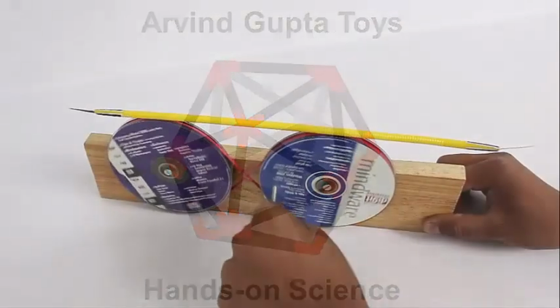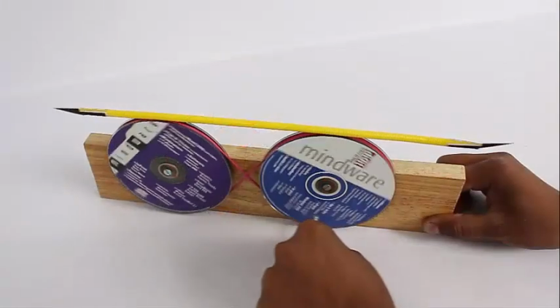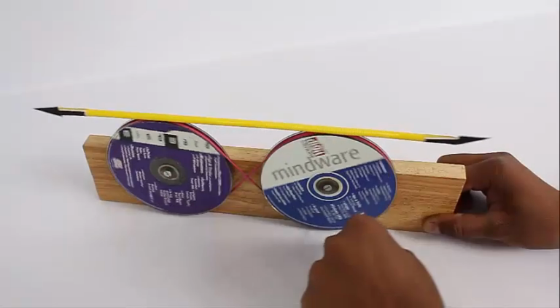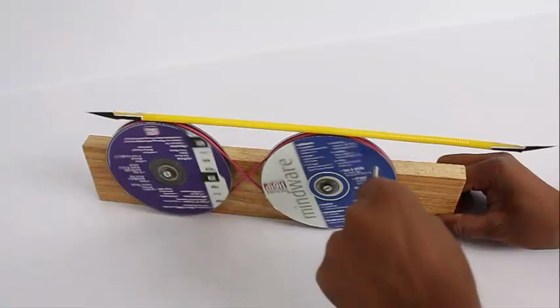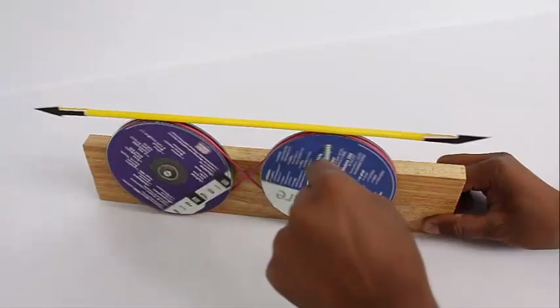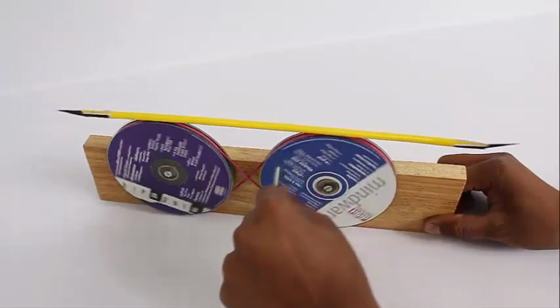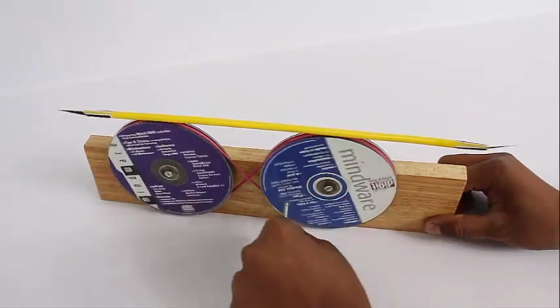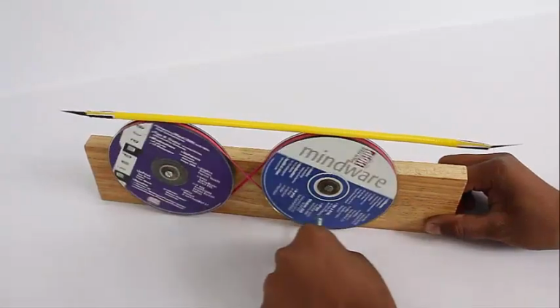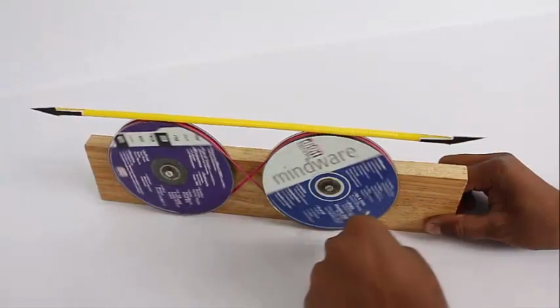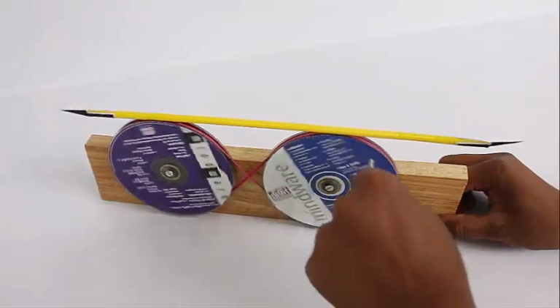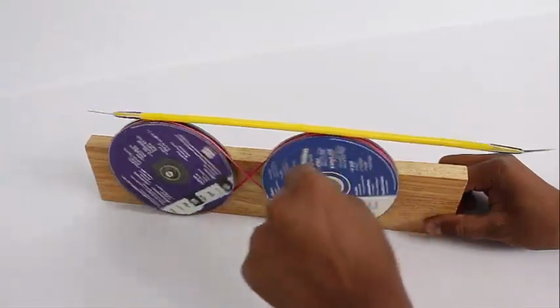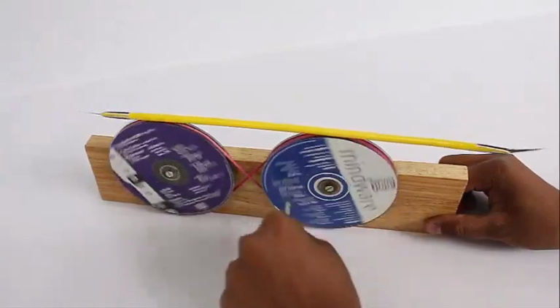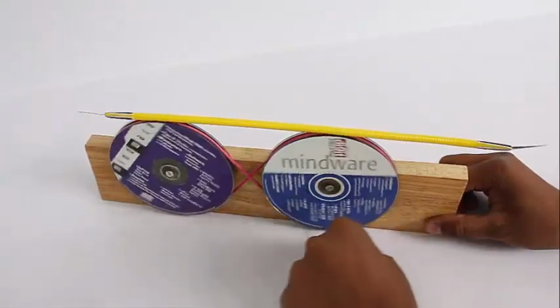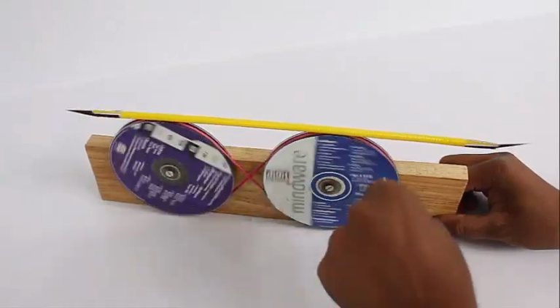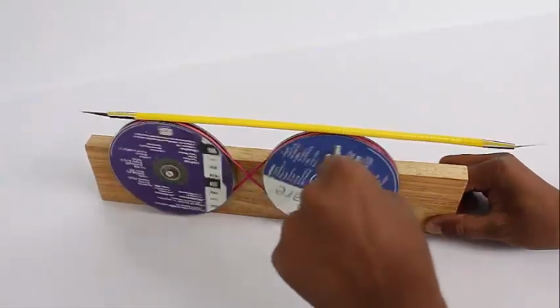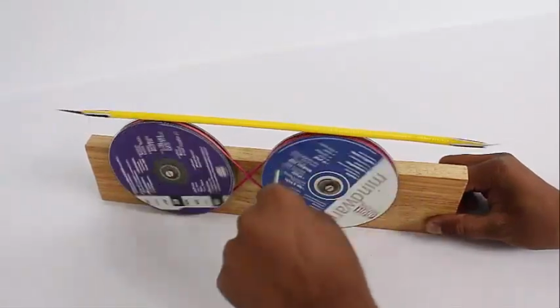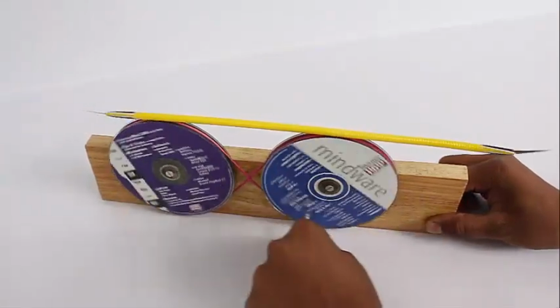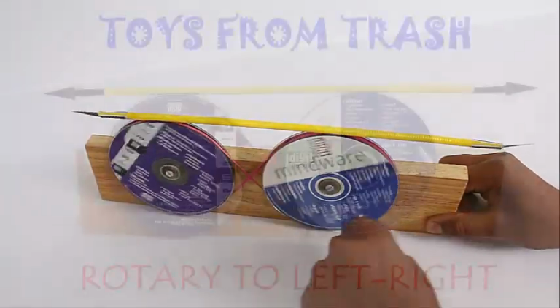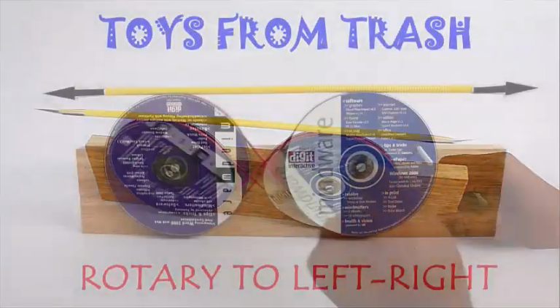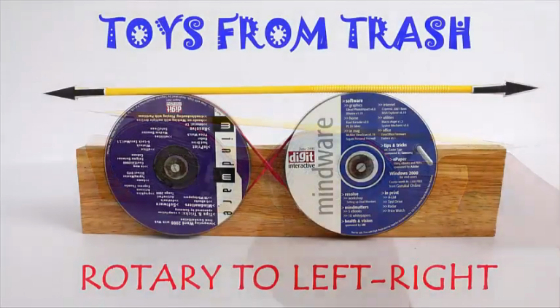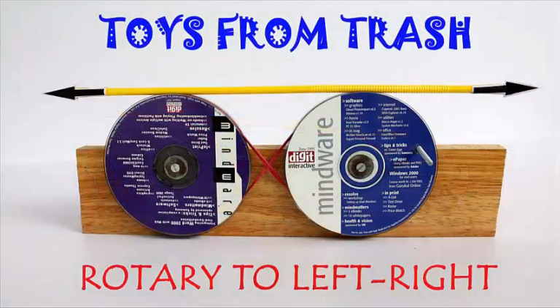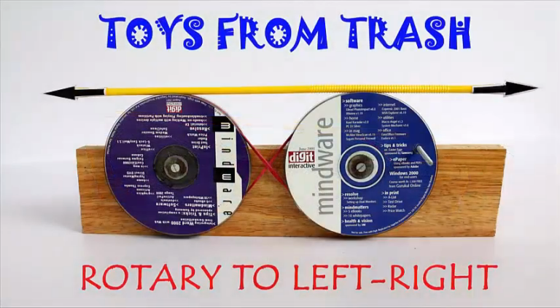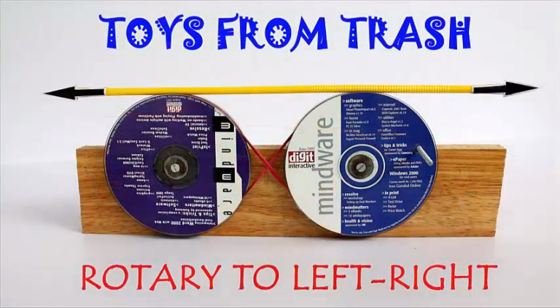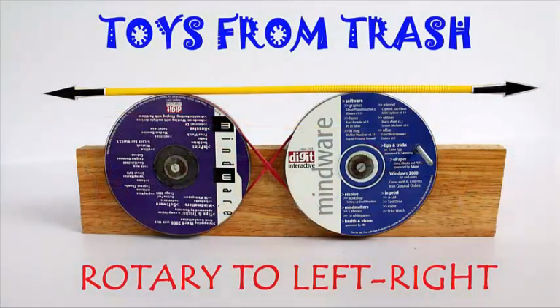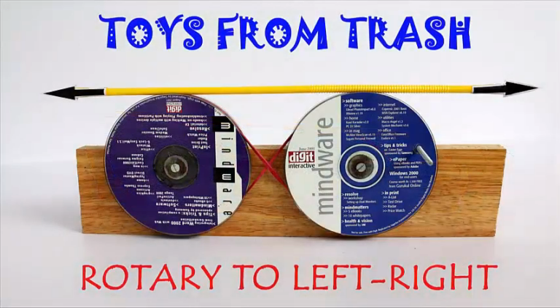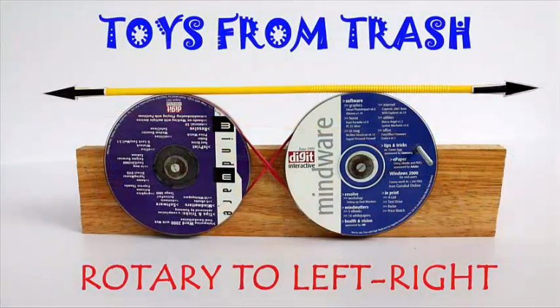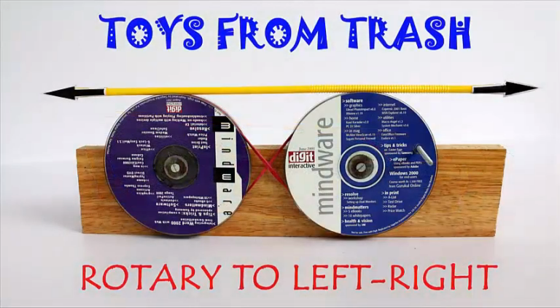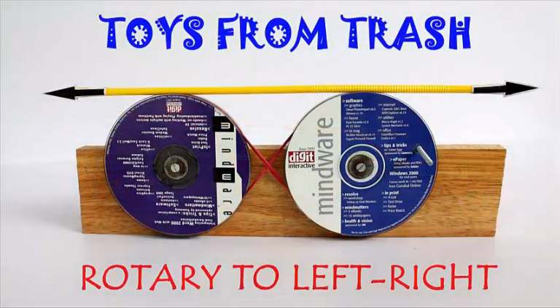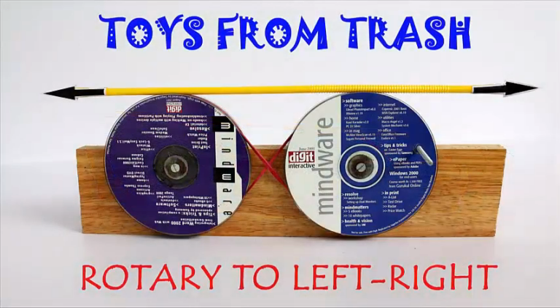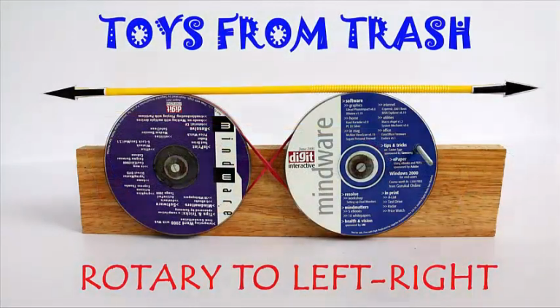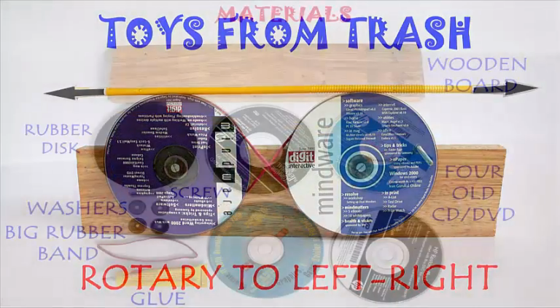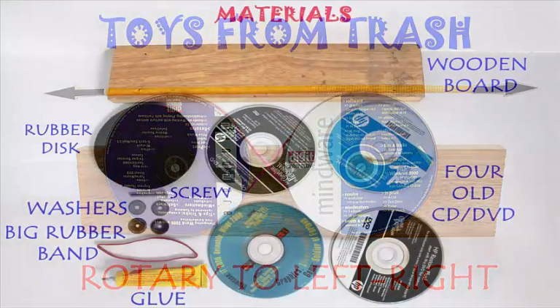In this machine, the stick on top moves from left to right but does not fall. It is a very special kind of machine — hence the name 'rotary left to right.'